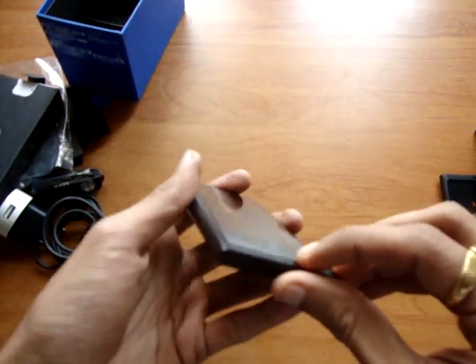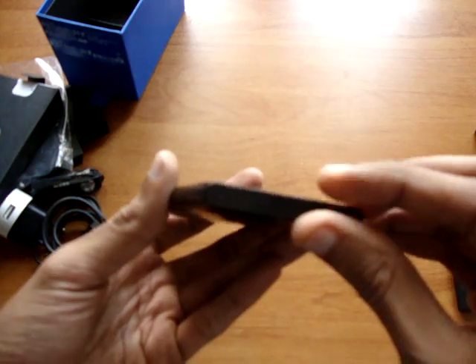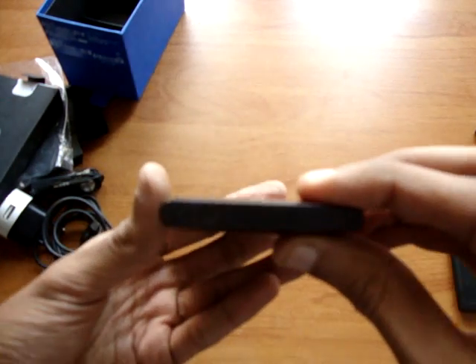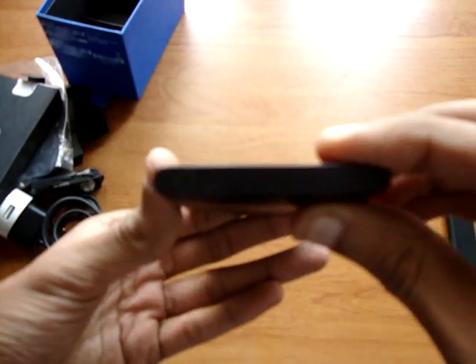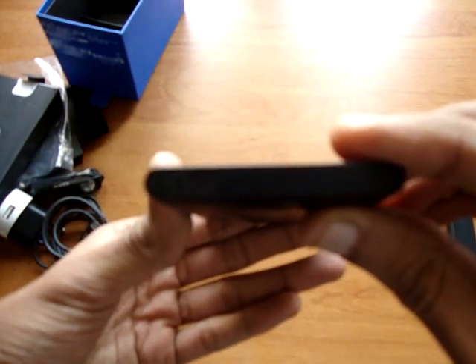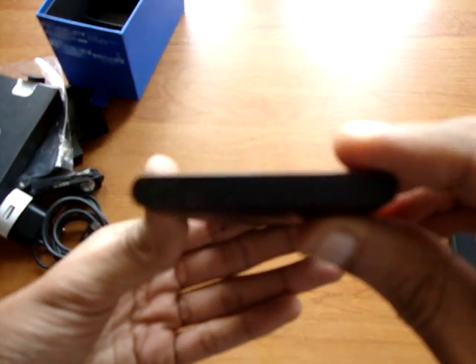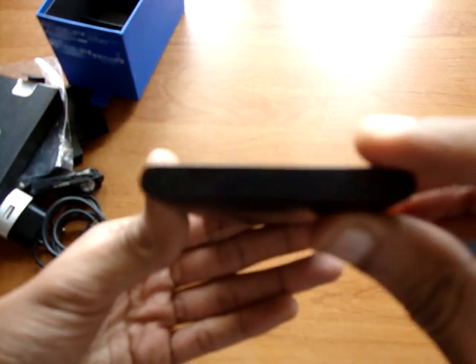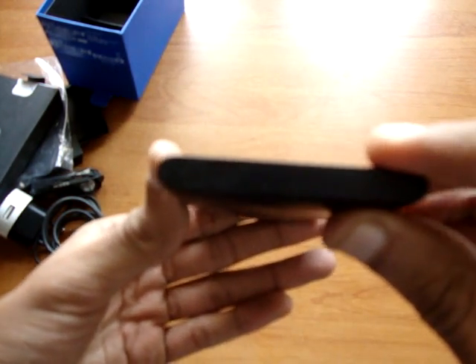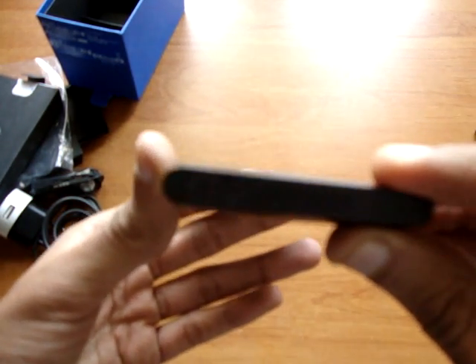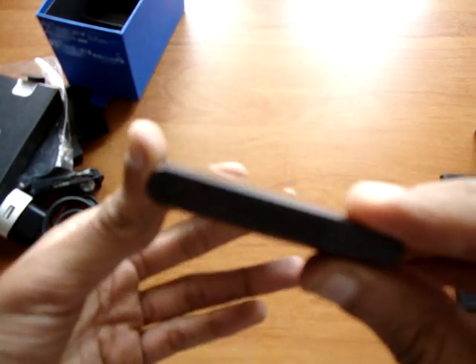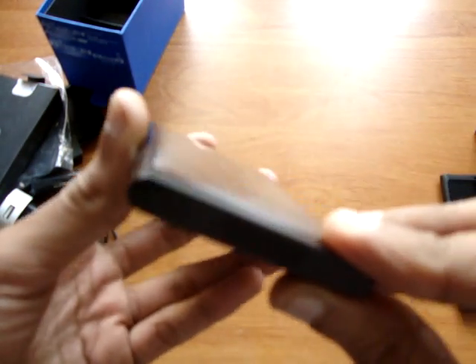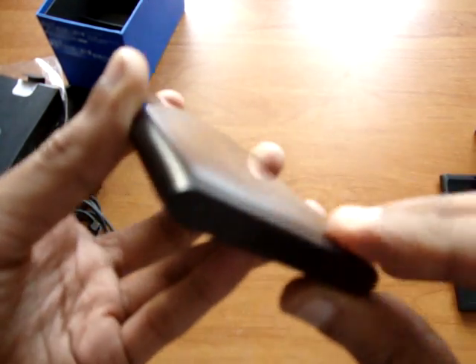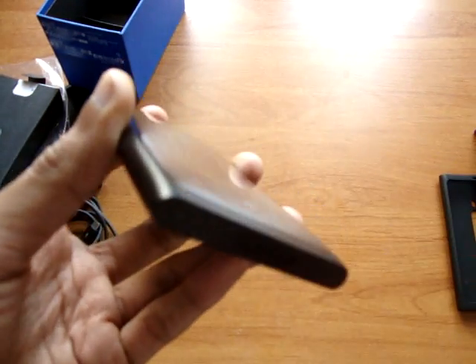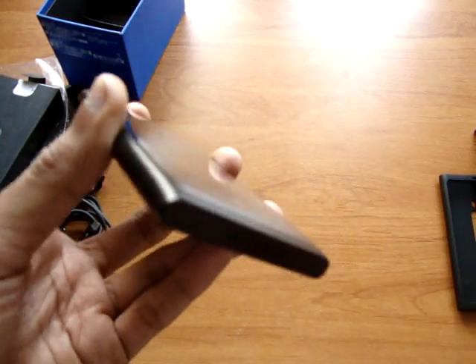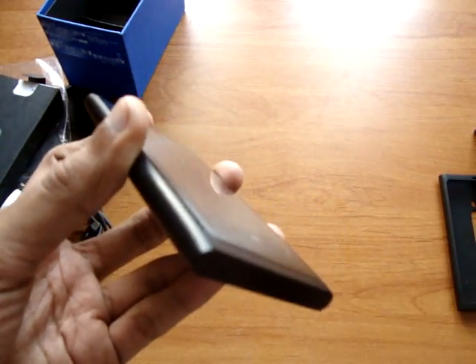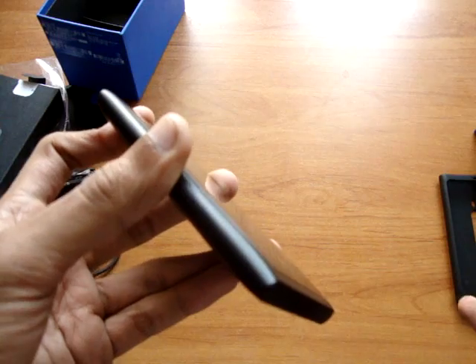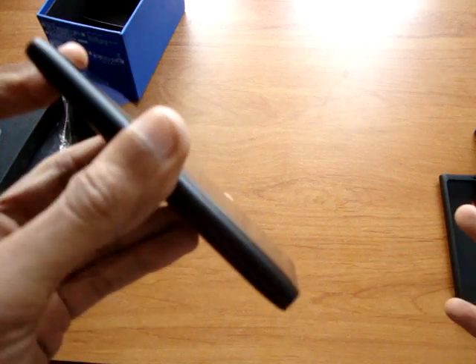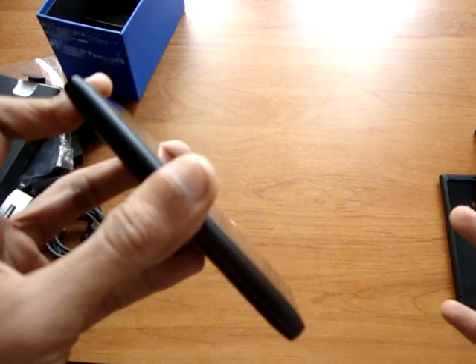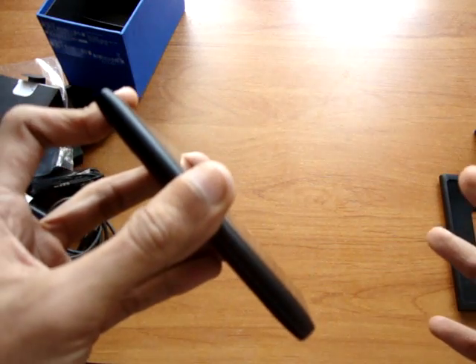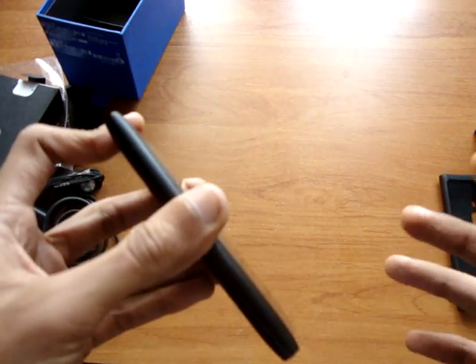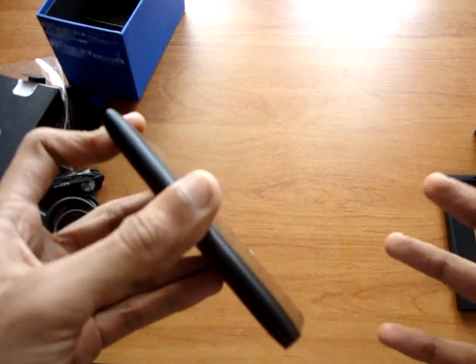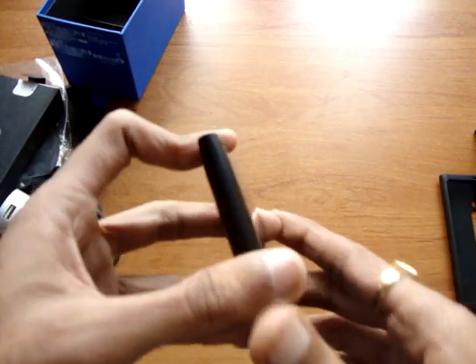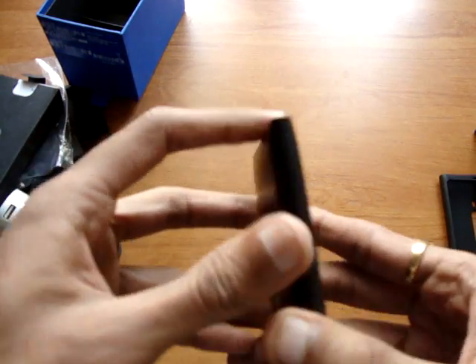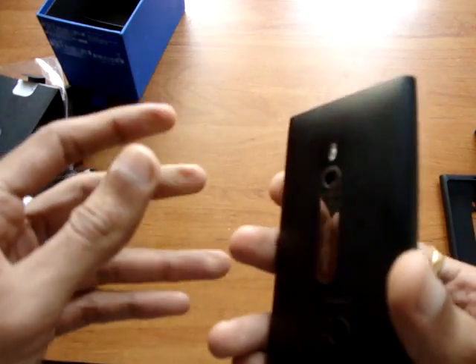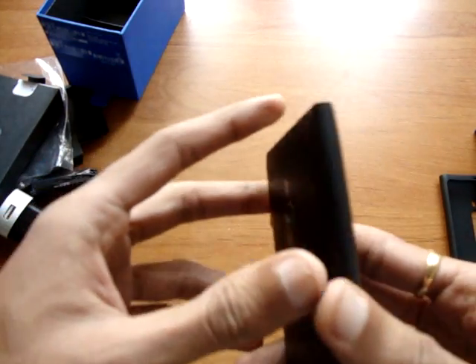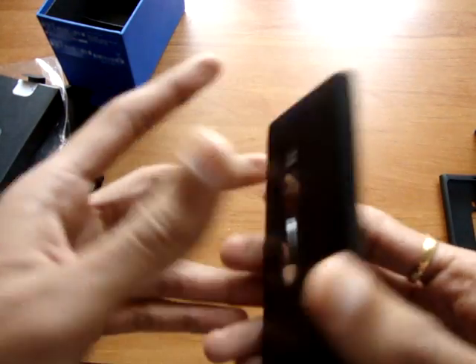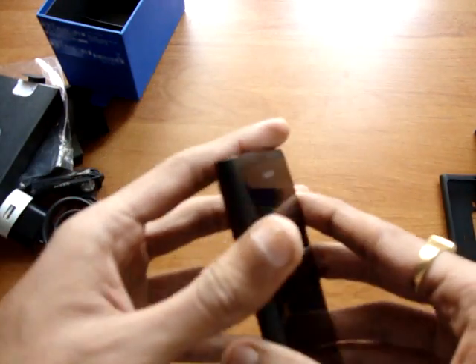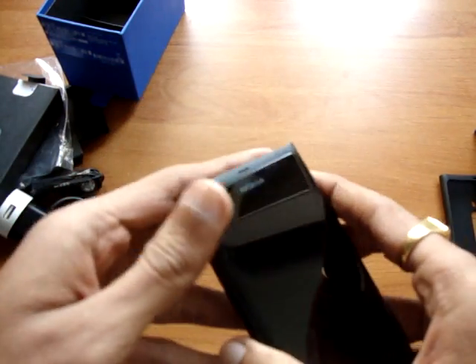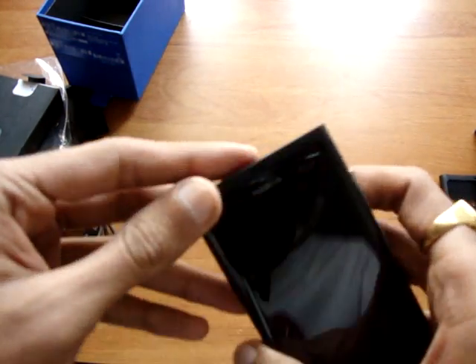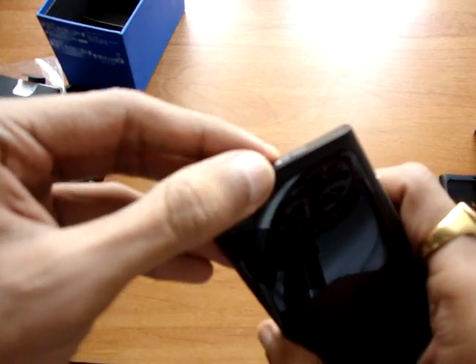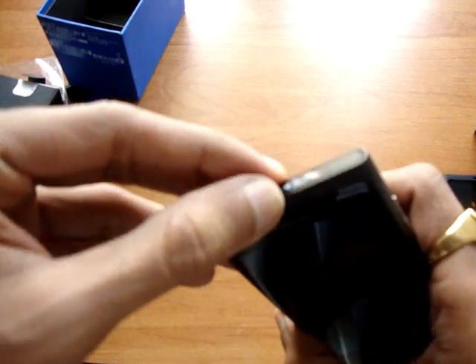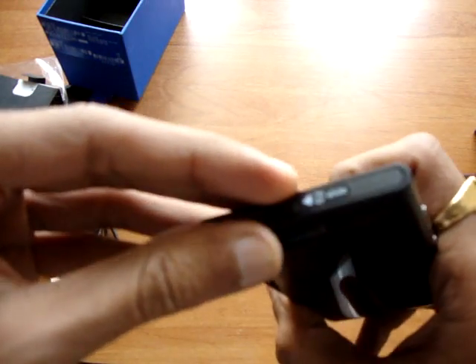I'll quickly show you how well the device is built. The build quality is awesome, there is no doubt about that. But being a first phone, 30,000 is a bit too much.